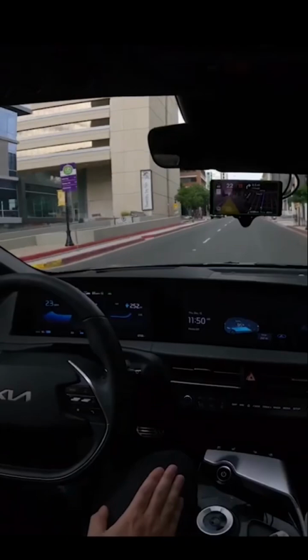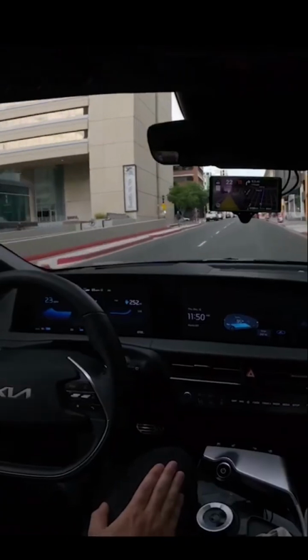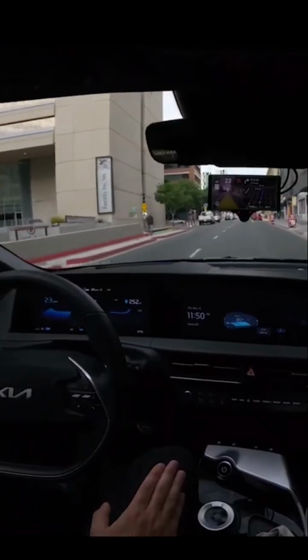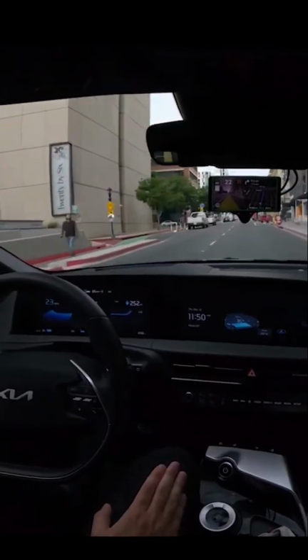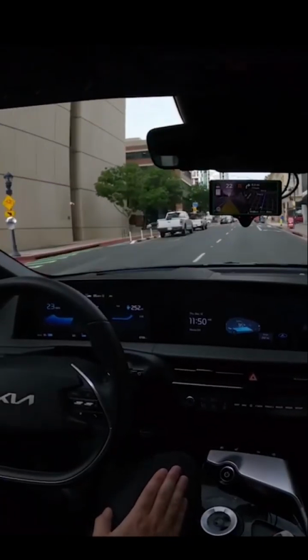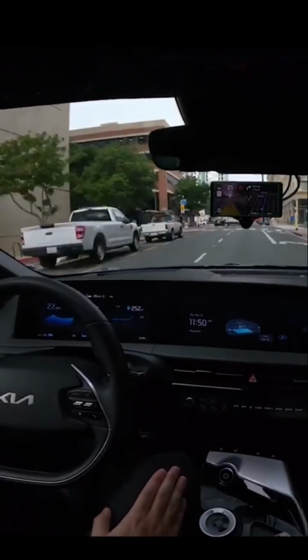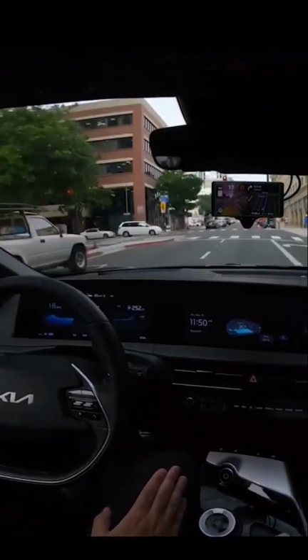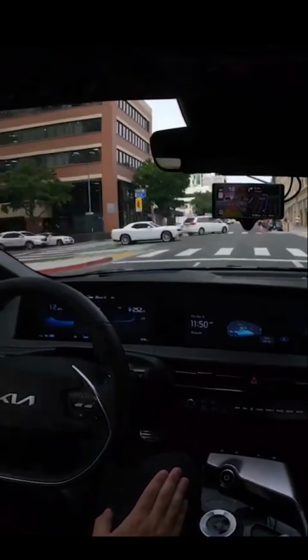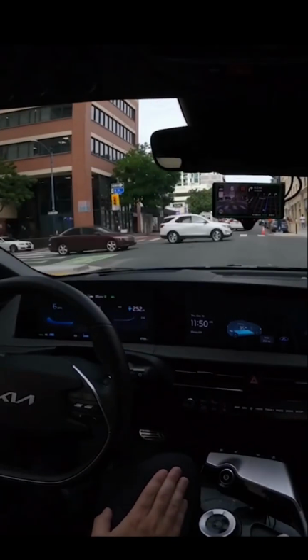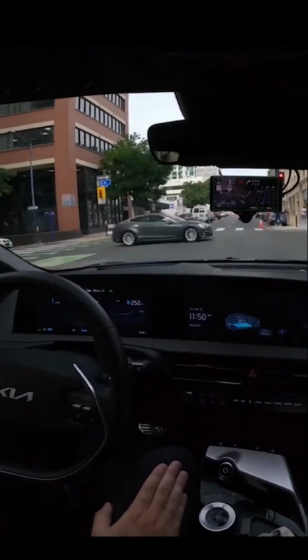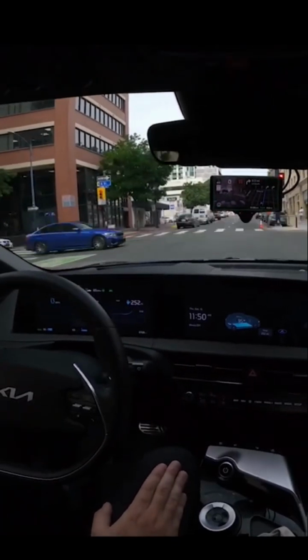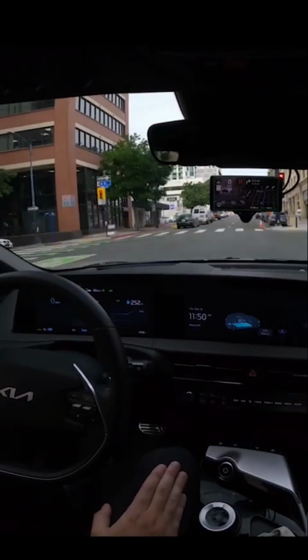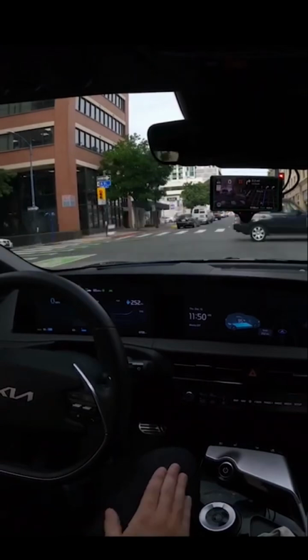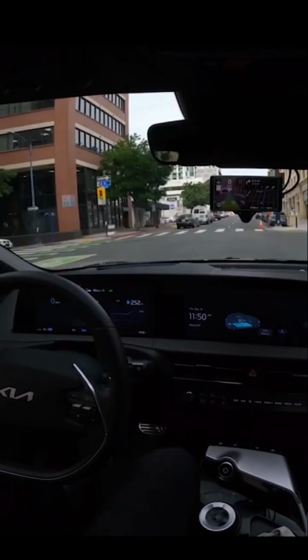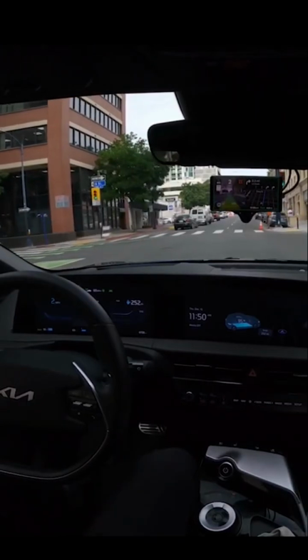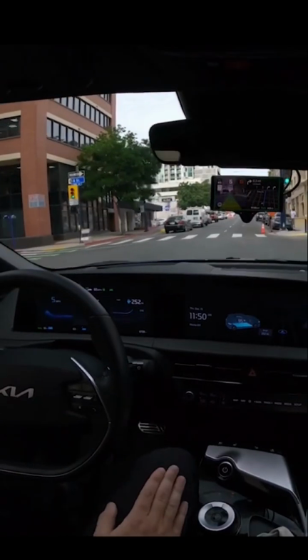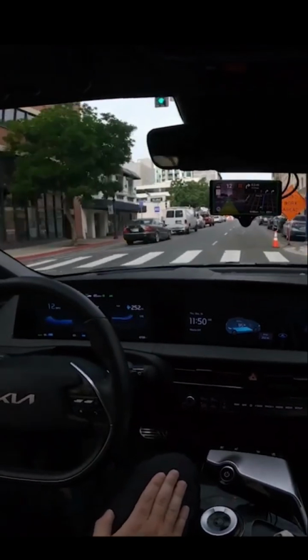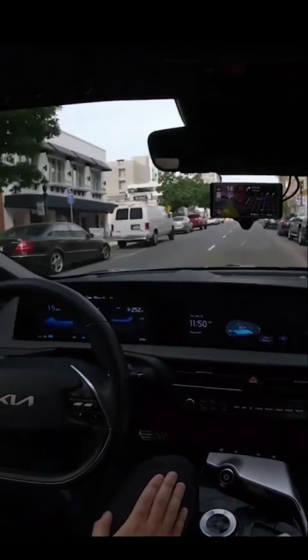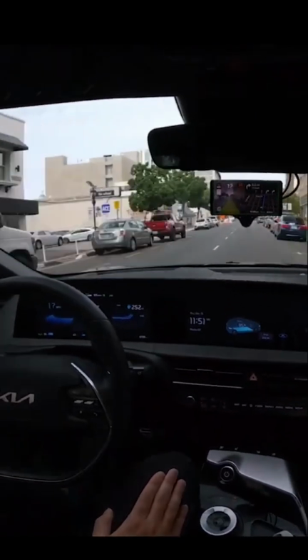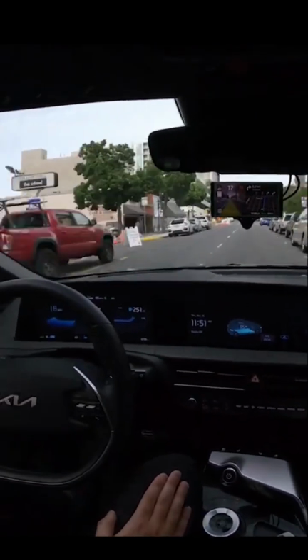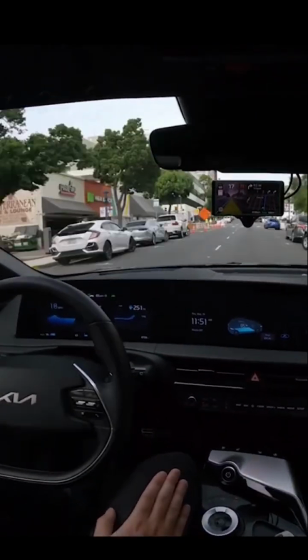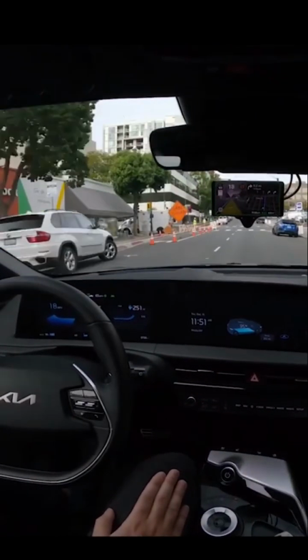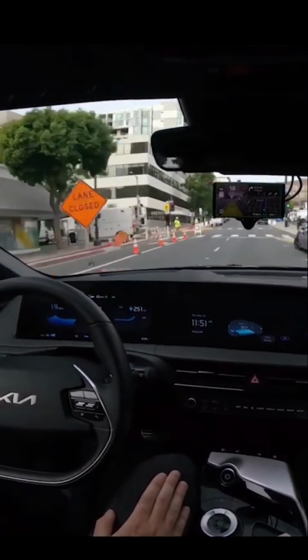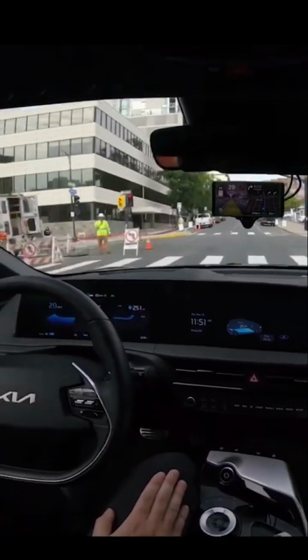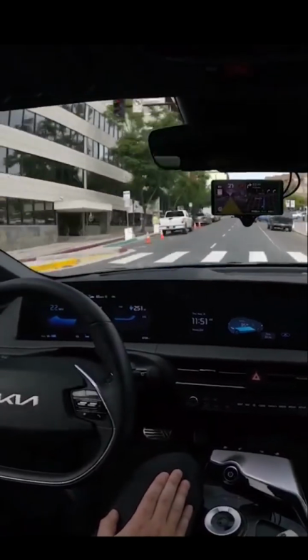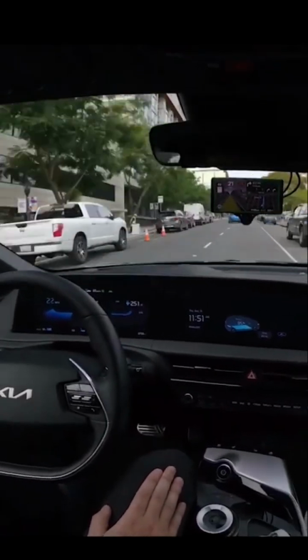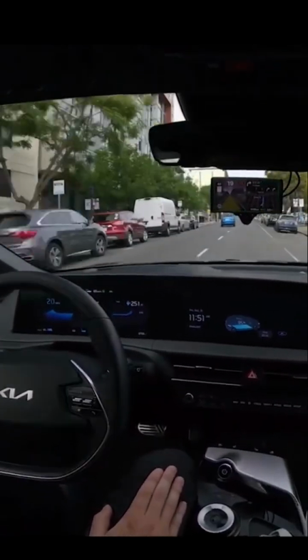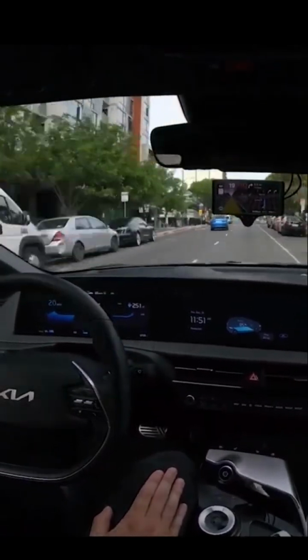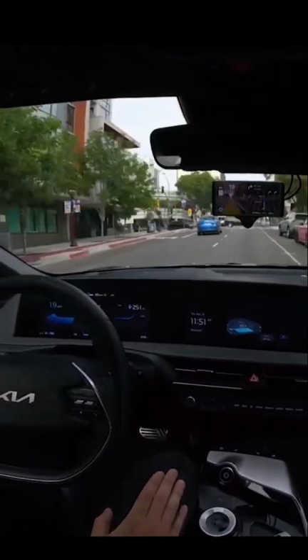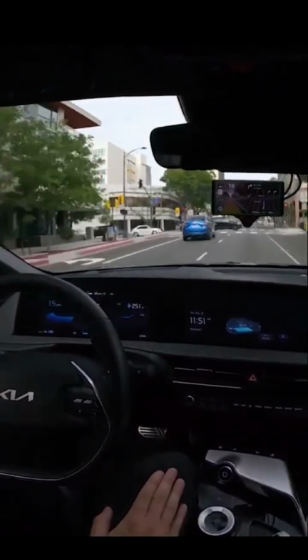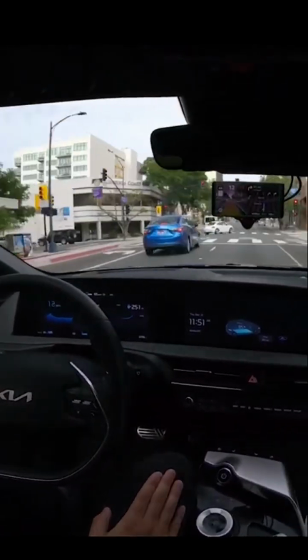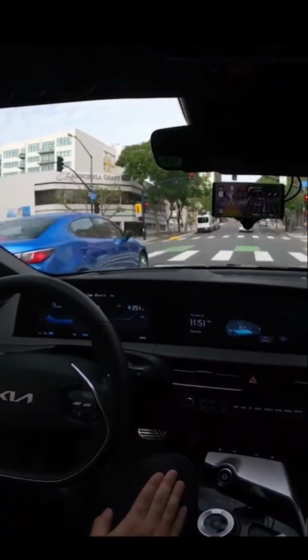The company behind this teaches the car how to drive by feeding it thousands and thousands of hours of real people's driving data, and tells the machine: drive like a human would in this scenario.